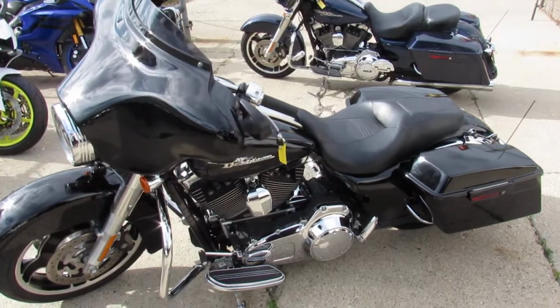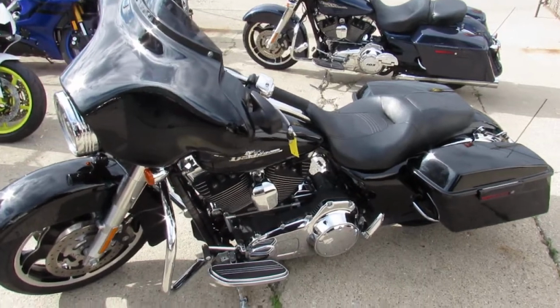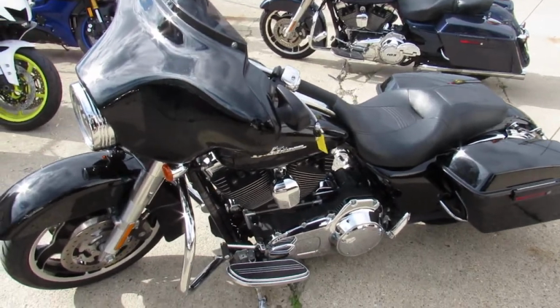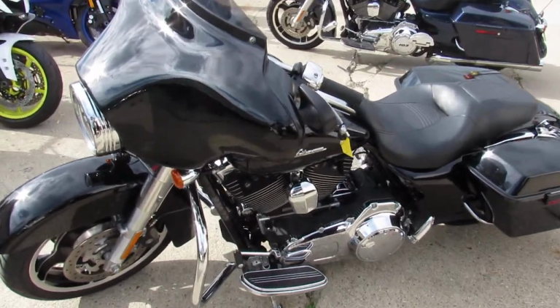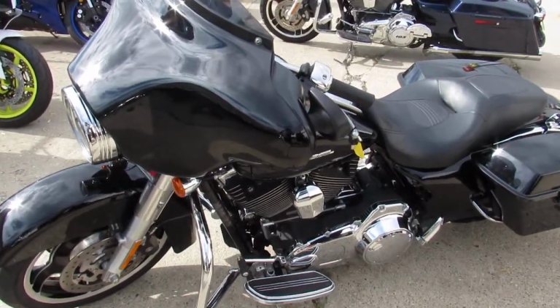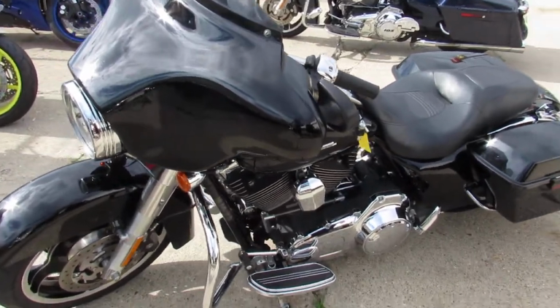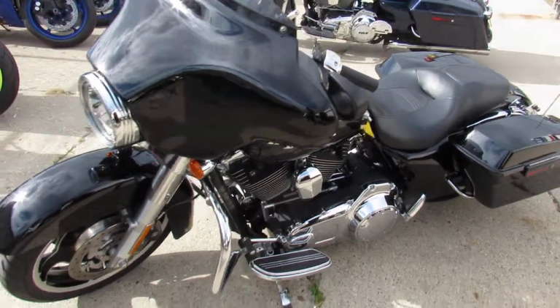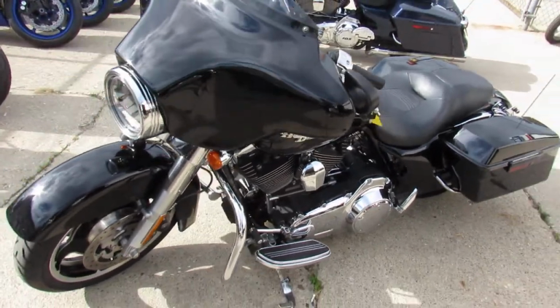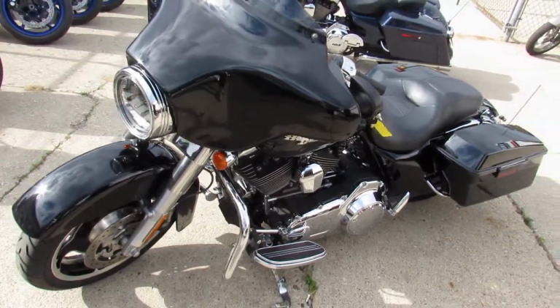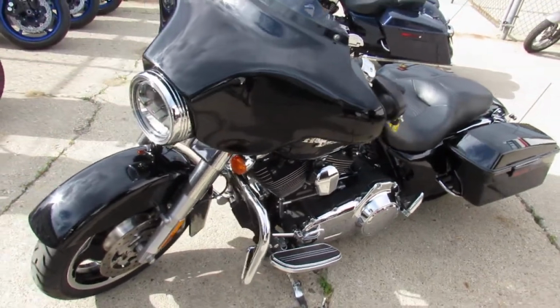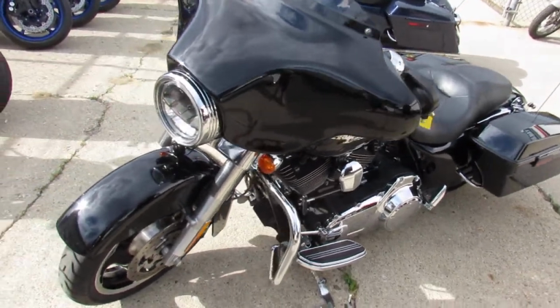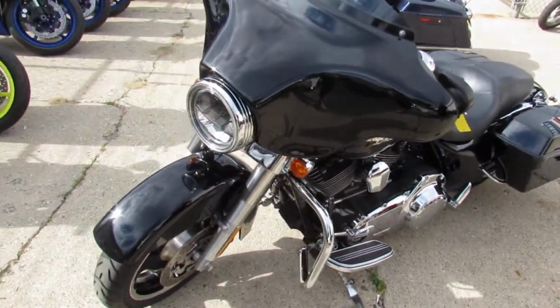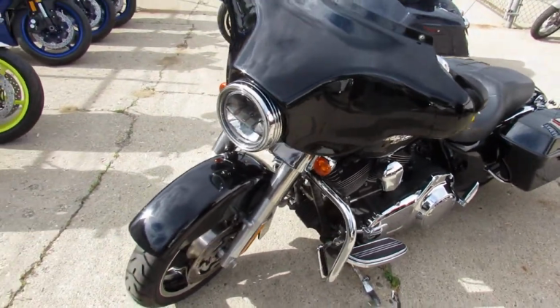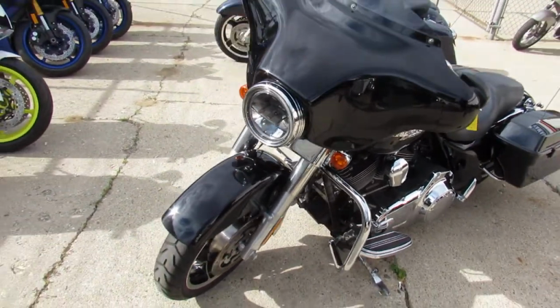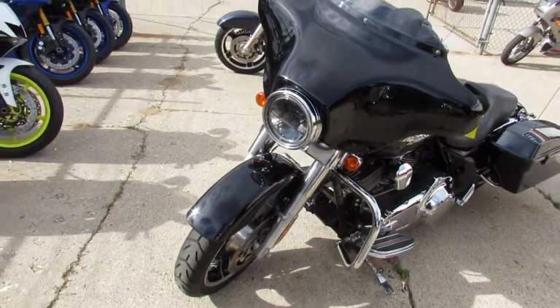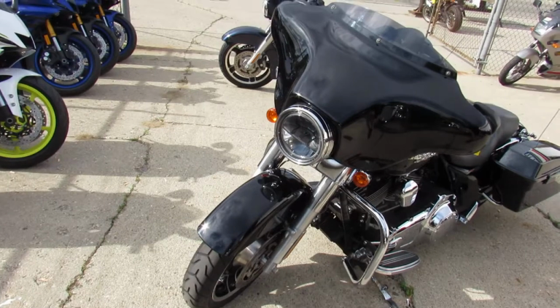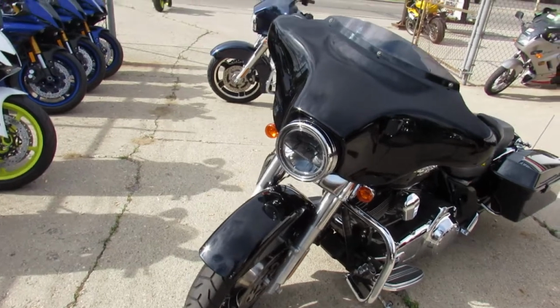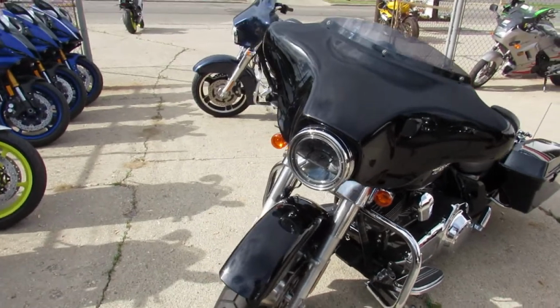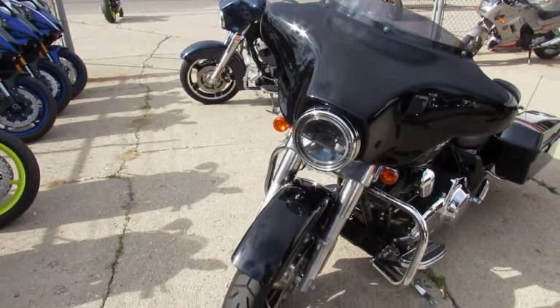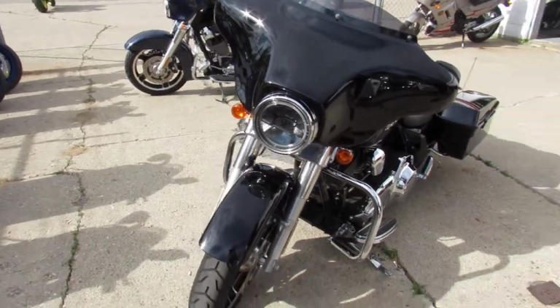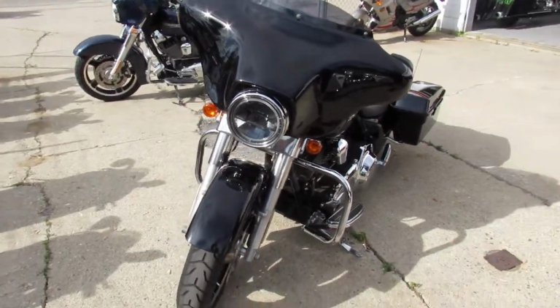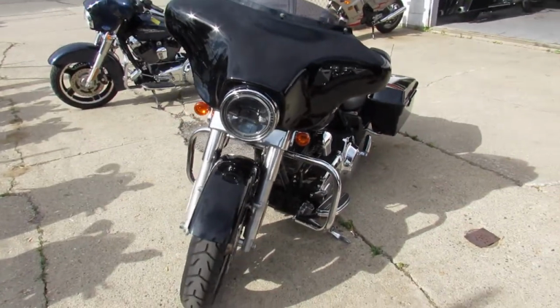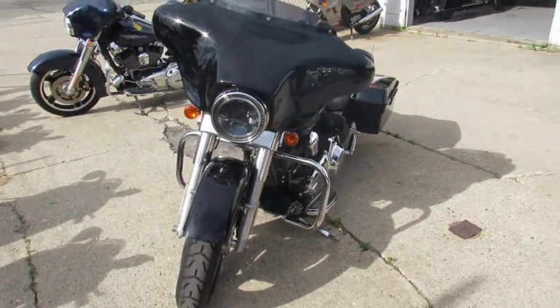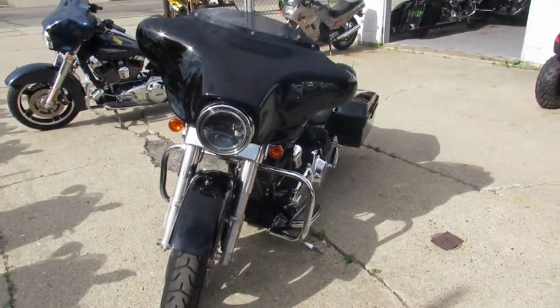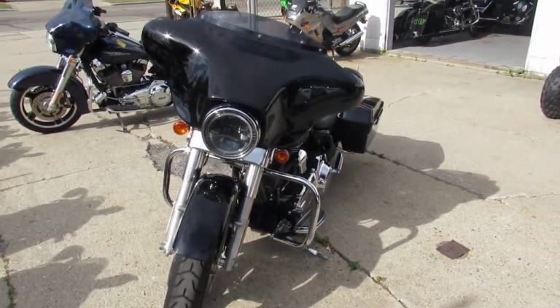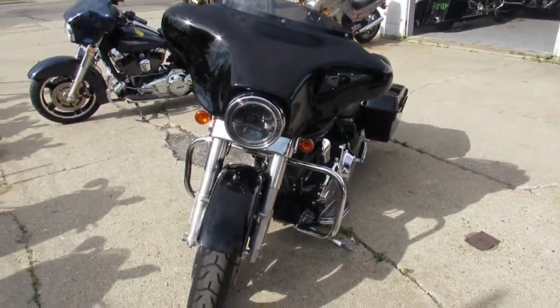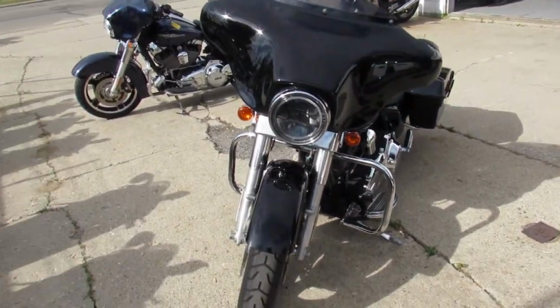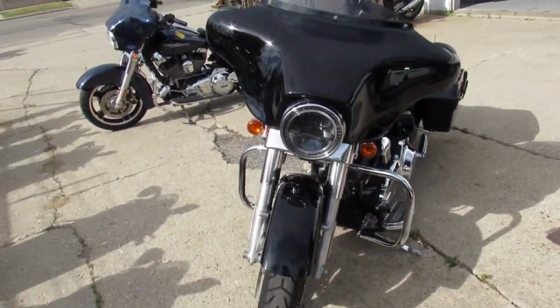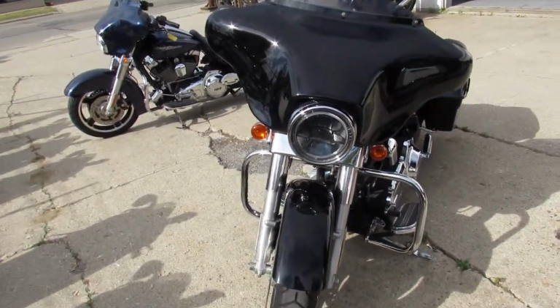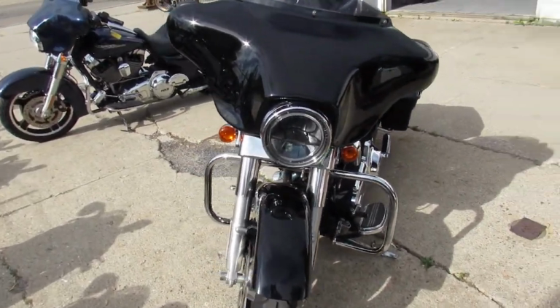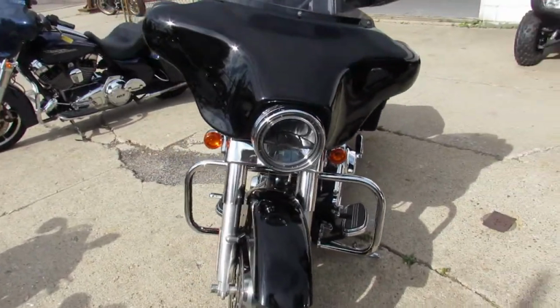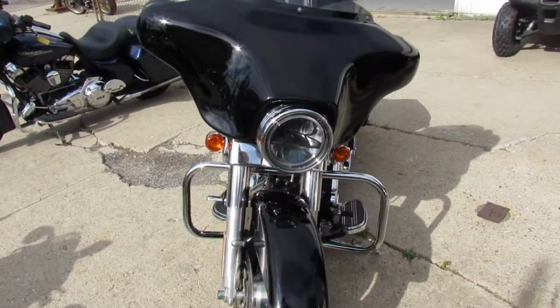Hey guys, this is ApprovalPowerSports.com here. We got the 80 degree weather finally — it's ride season guys. I'm going to show you one of our used Harleys here. We got over 300 in our showroom.